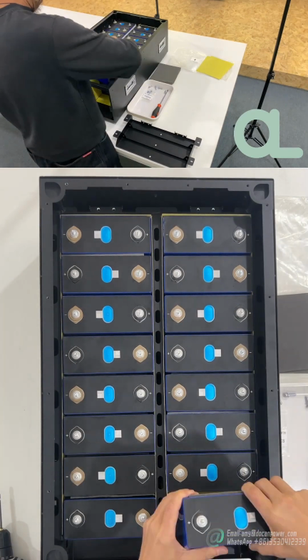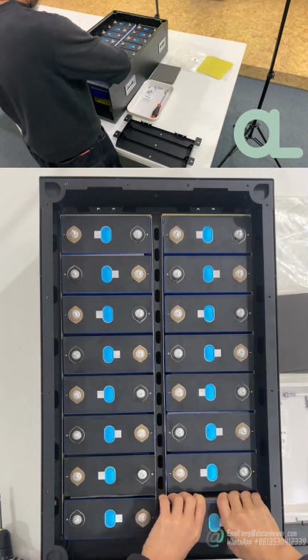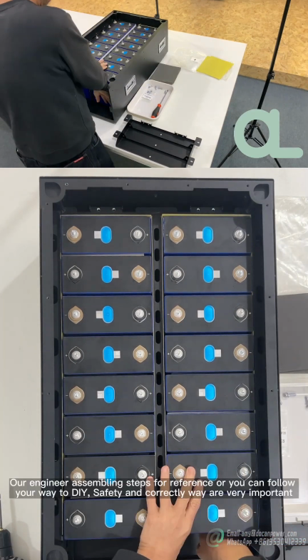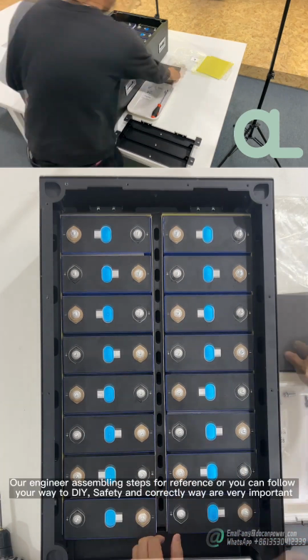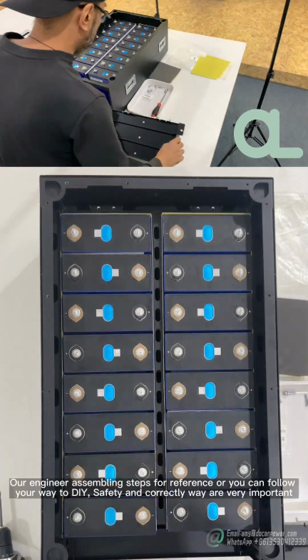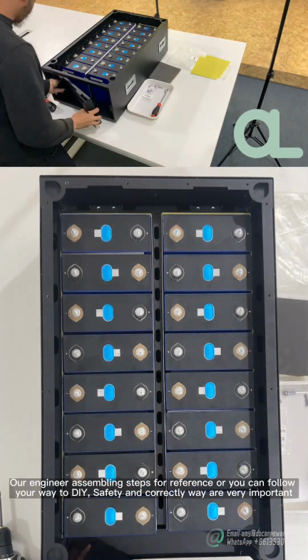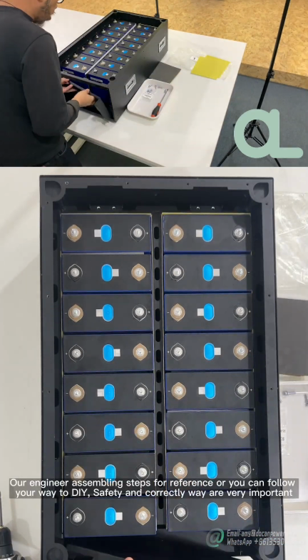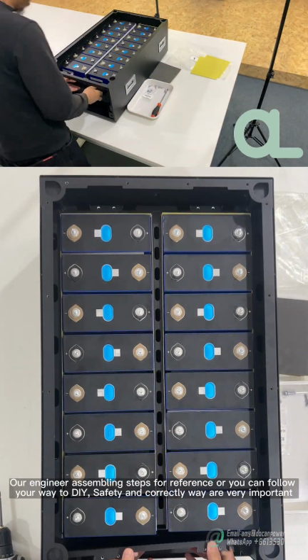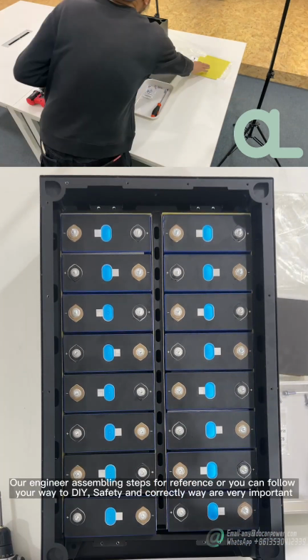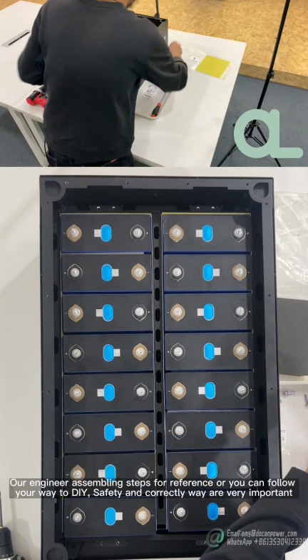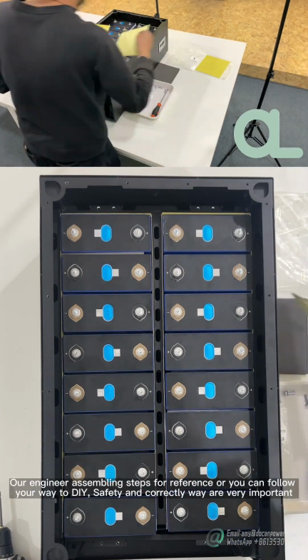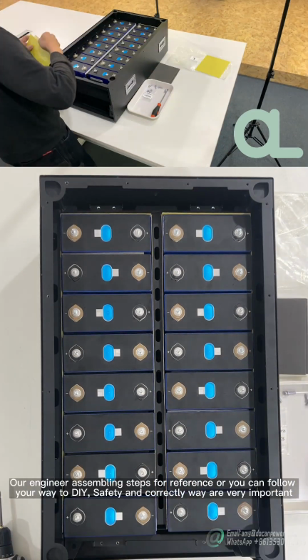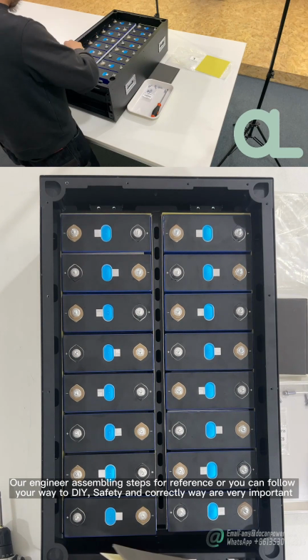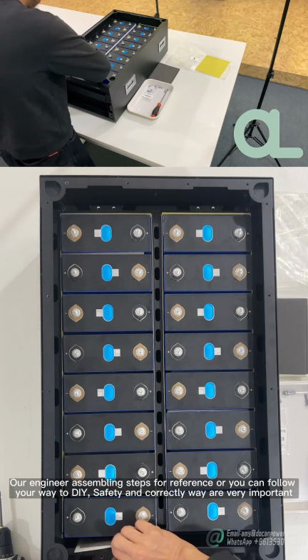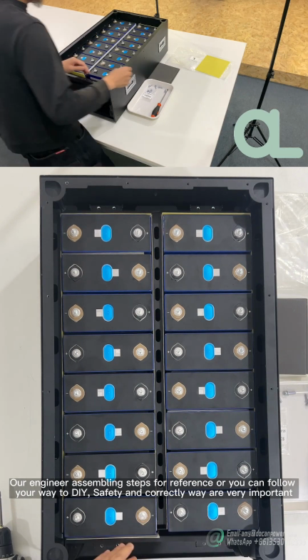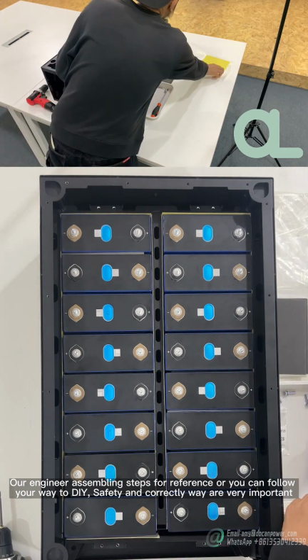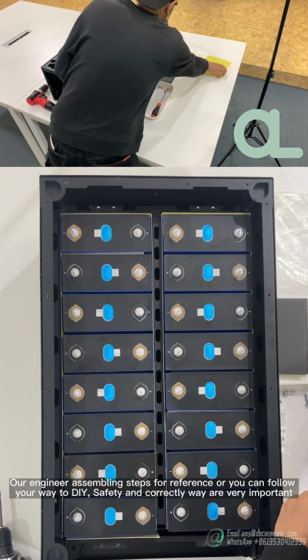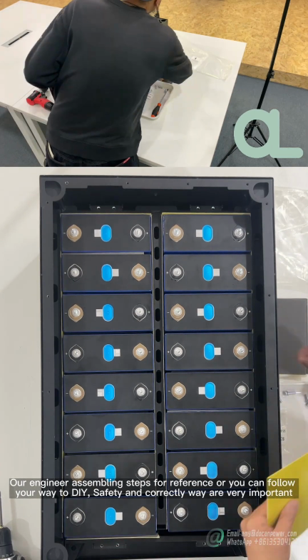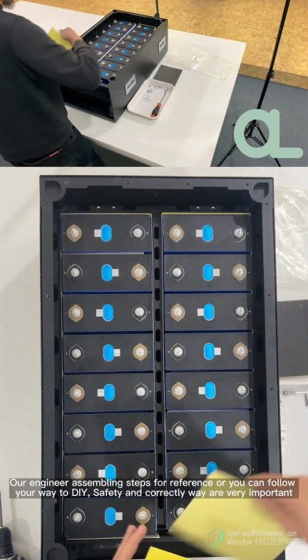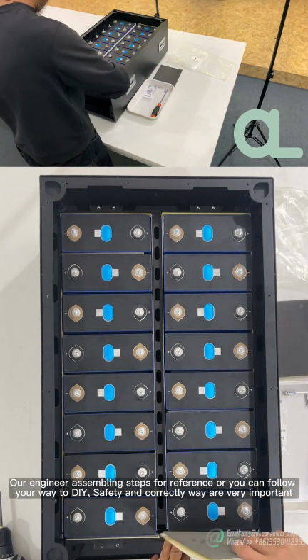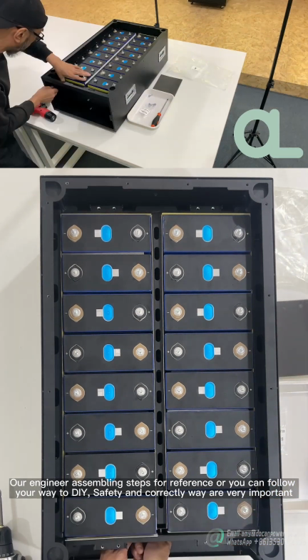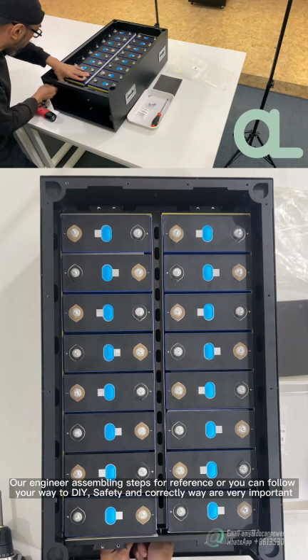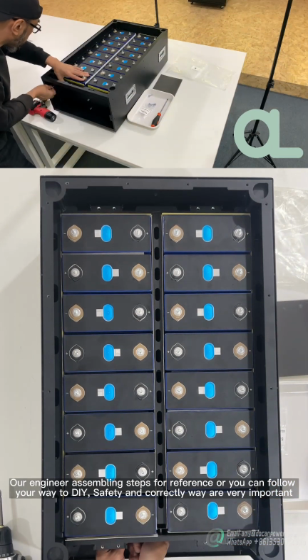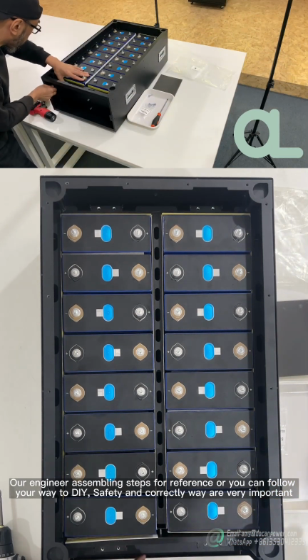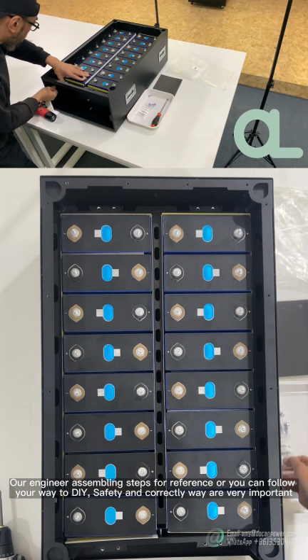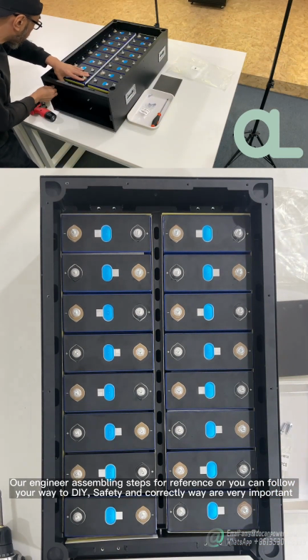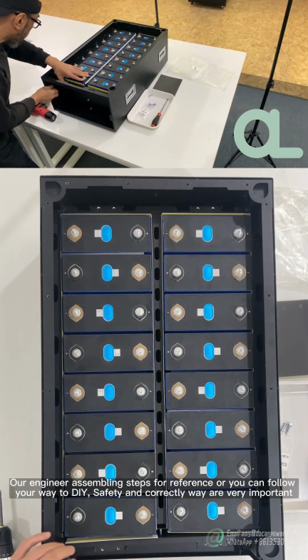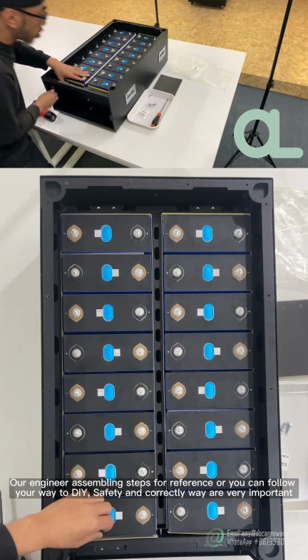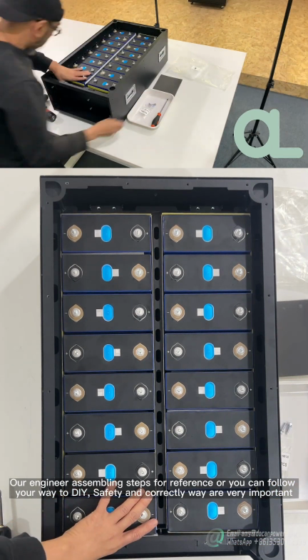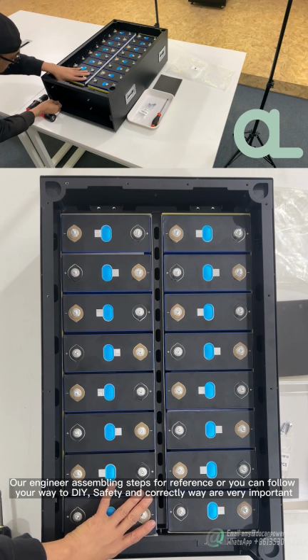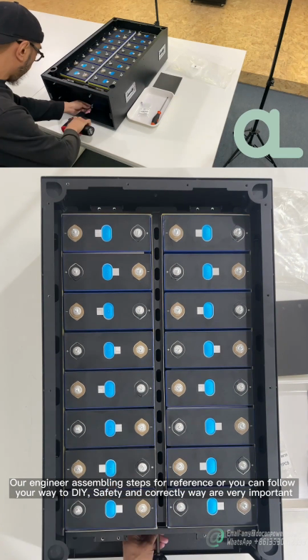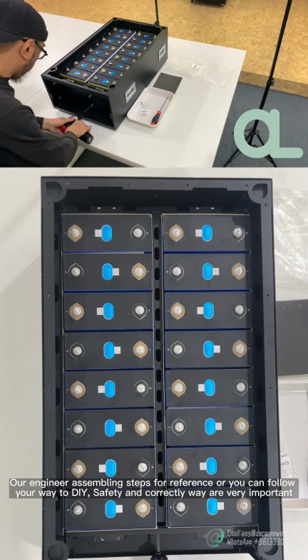All engineer assembling steps are for reference — you can follow your own way to DIY. Safety and doing it correctly are very important.